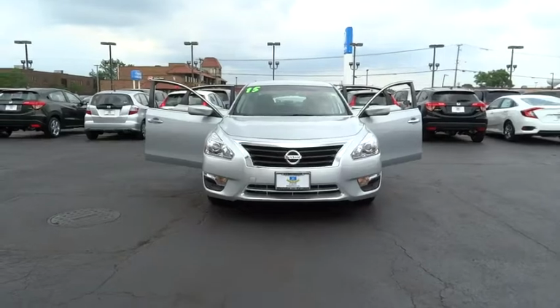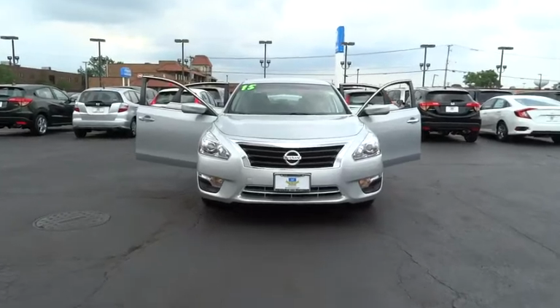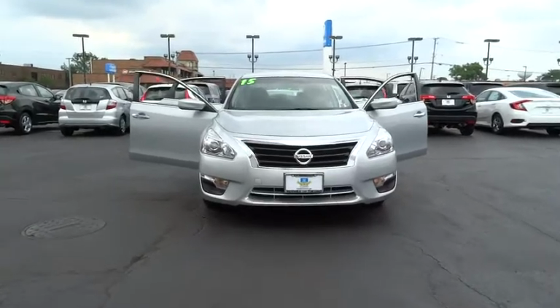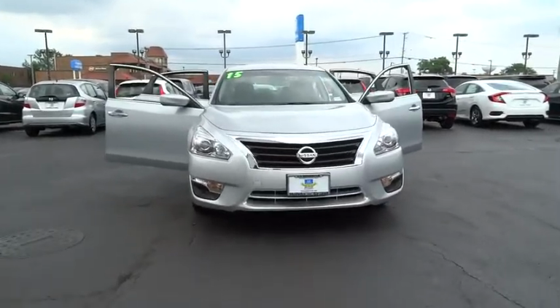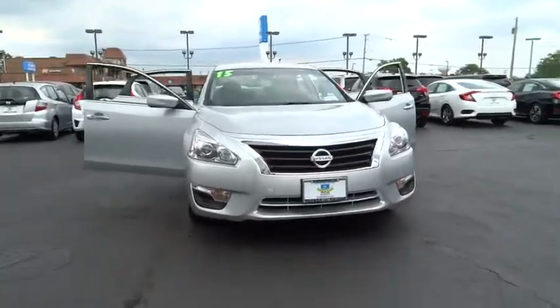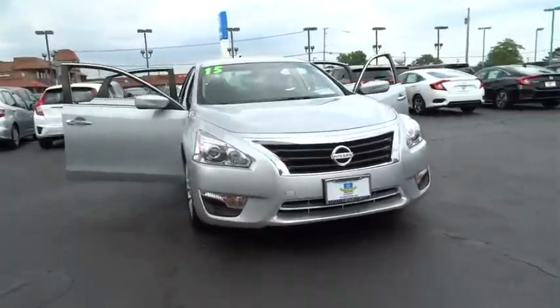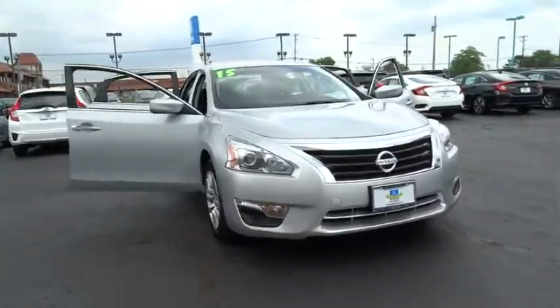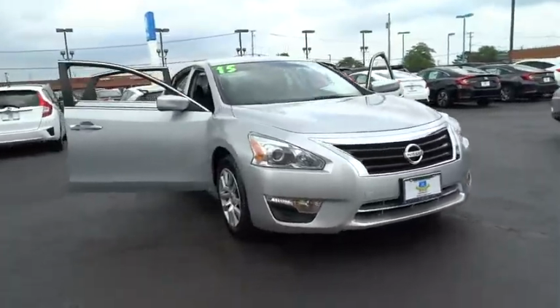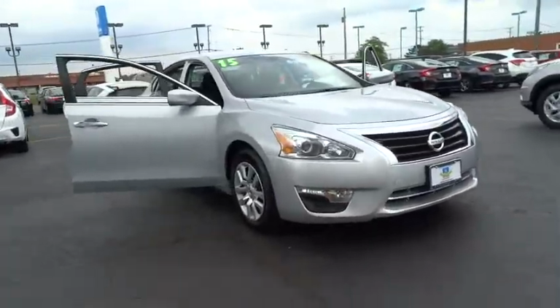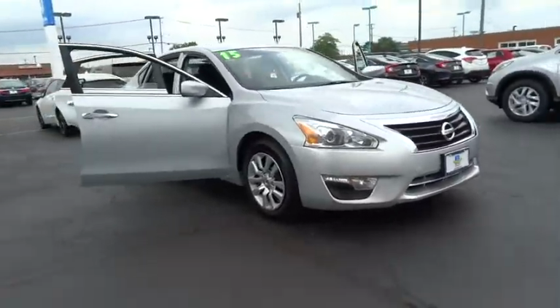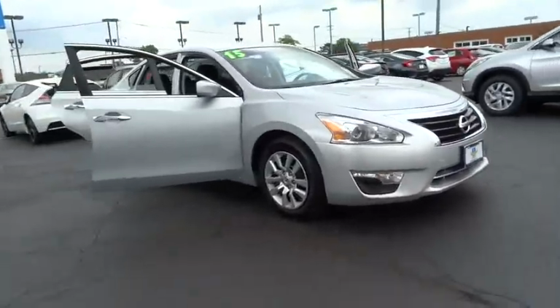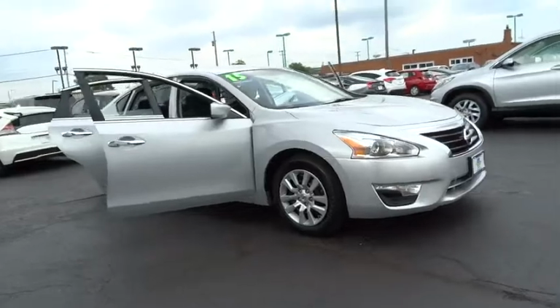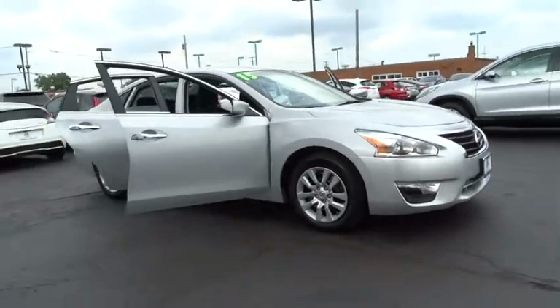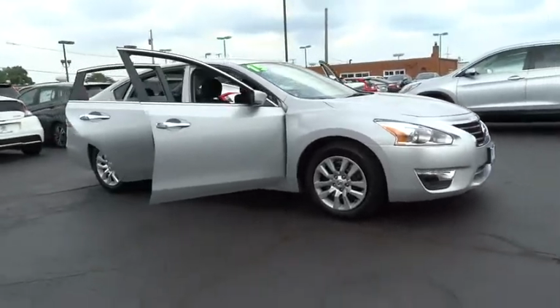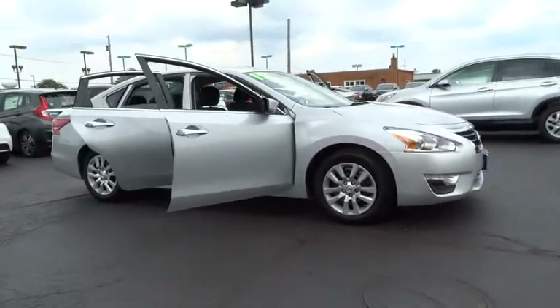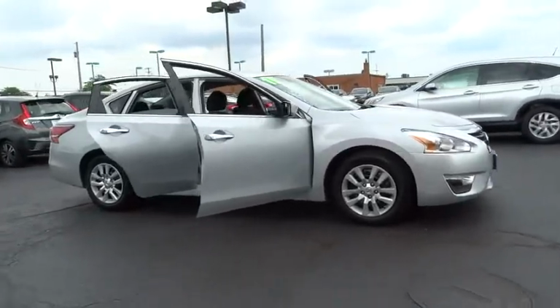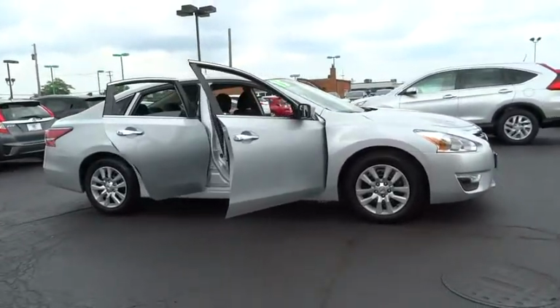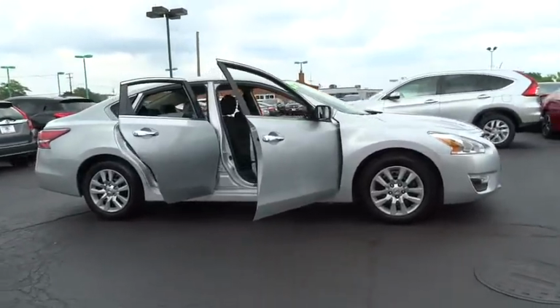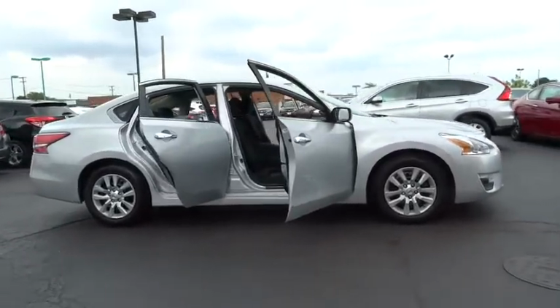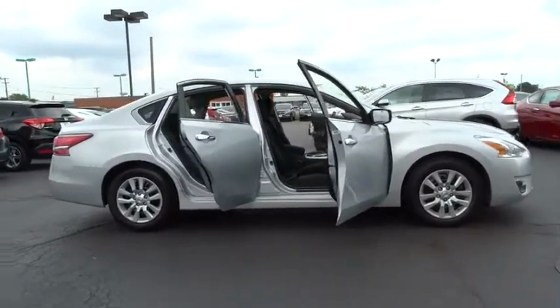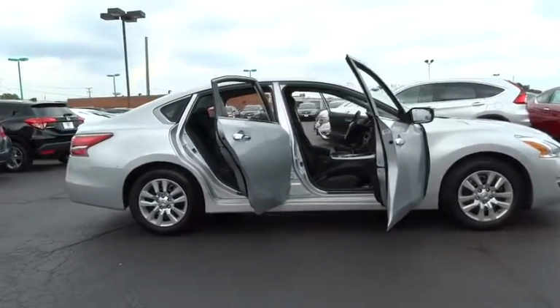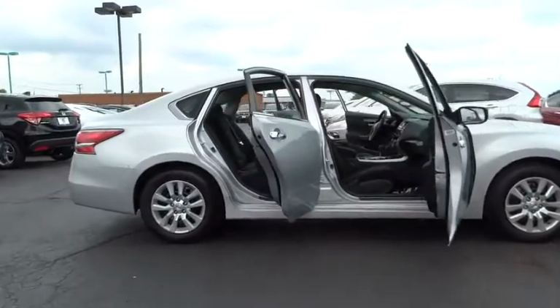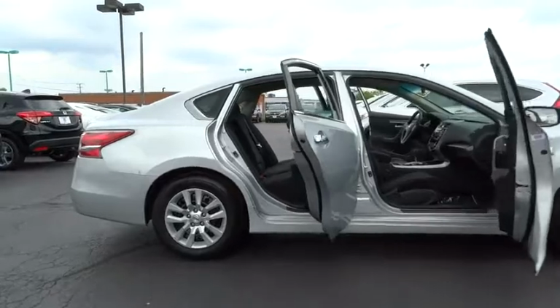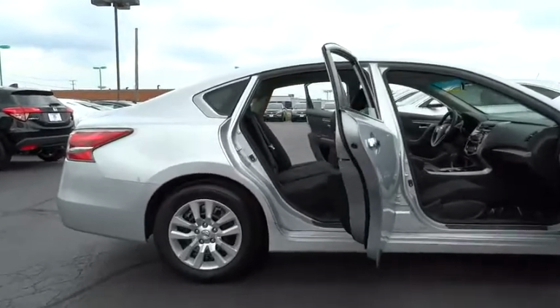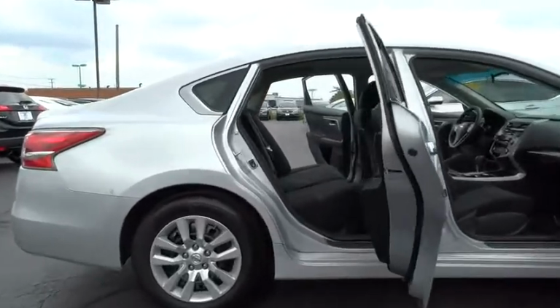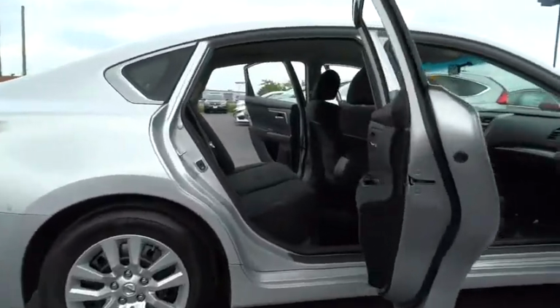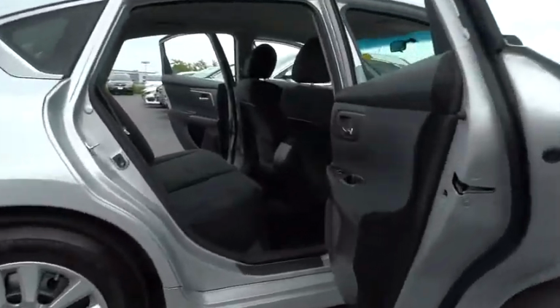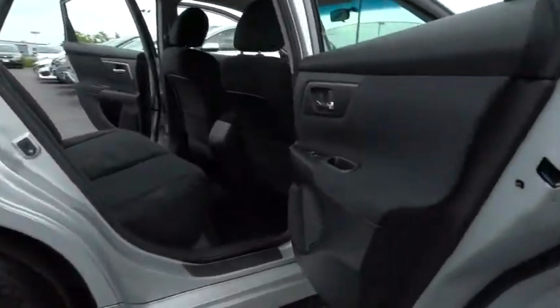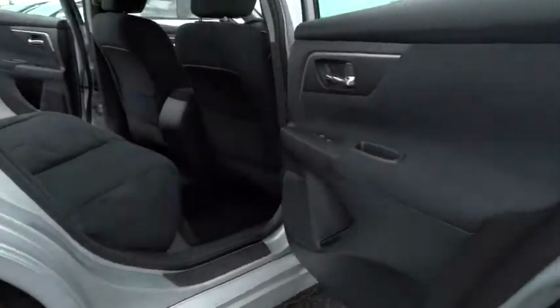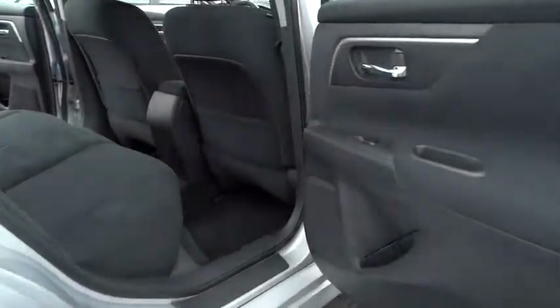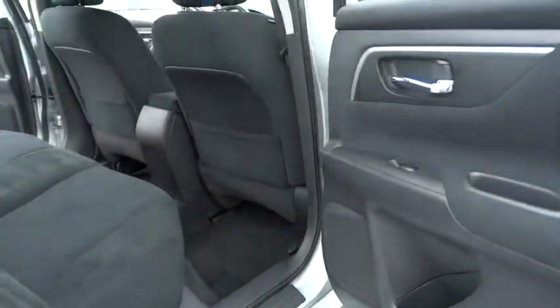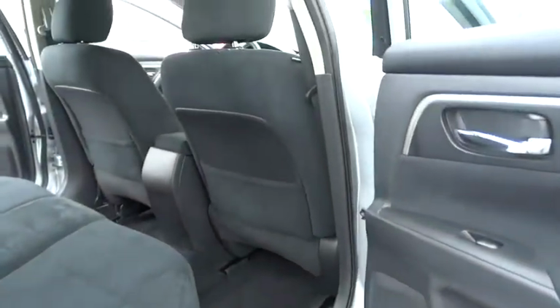The 2015 Nissan Altima. The Nissan Altima offers advanced features to make life easier, and most of the features come standard. Combine that with the powerful engine, six standard airbags, and over 5,000 quality and performance tests,